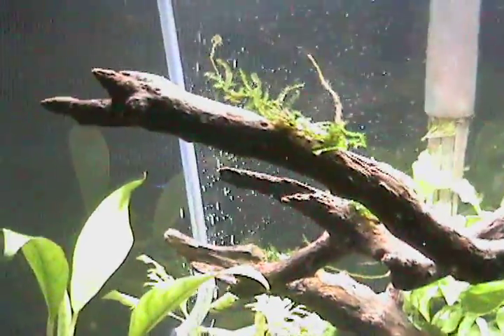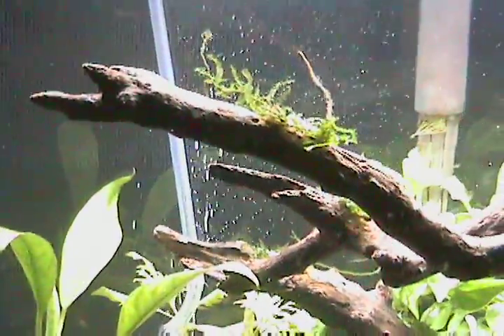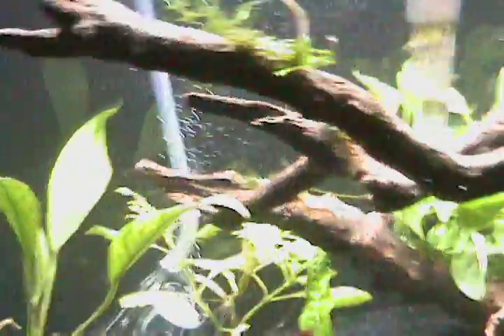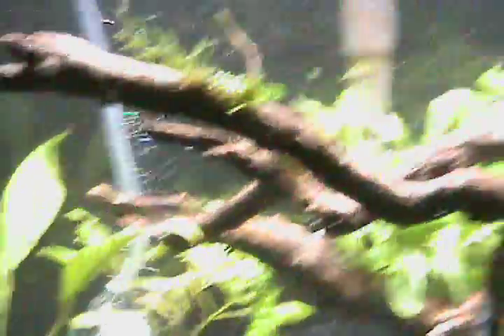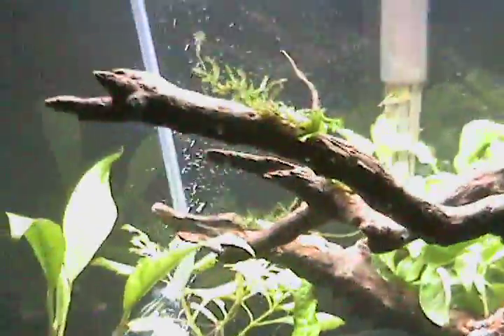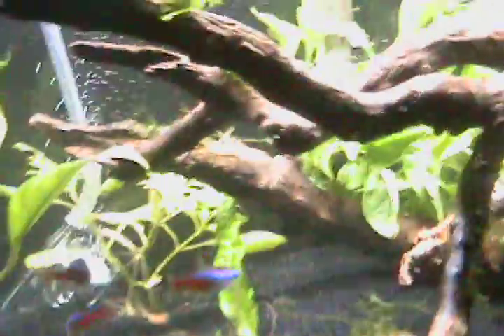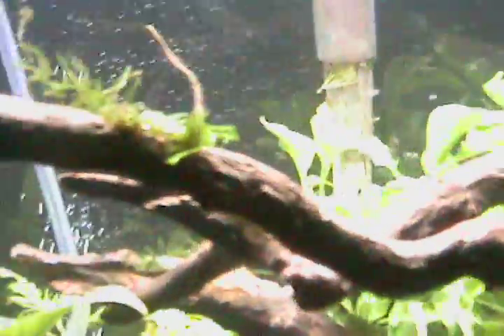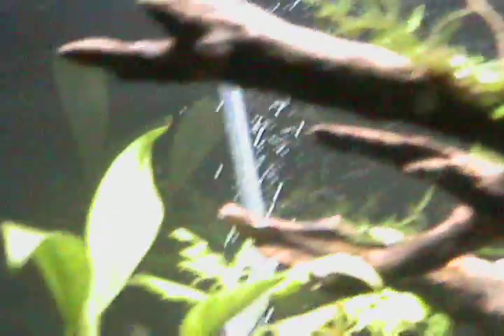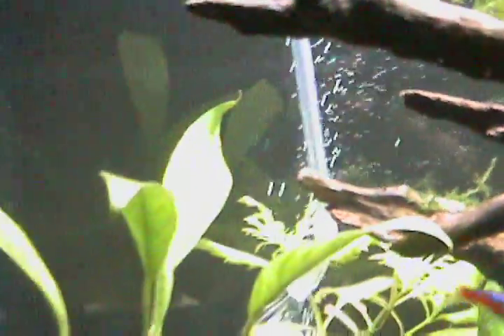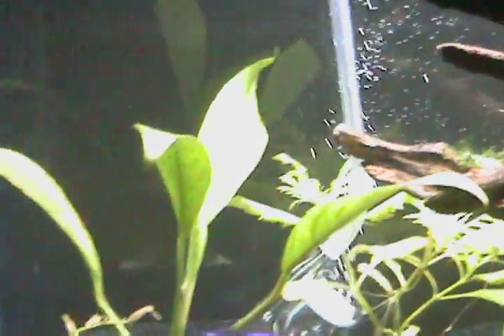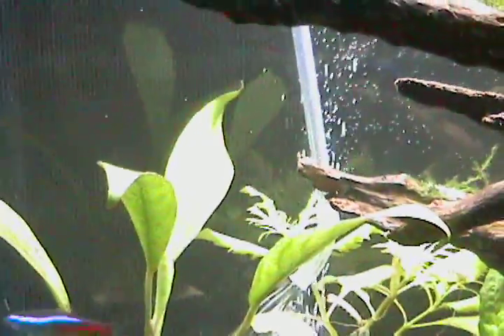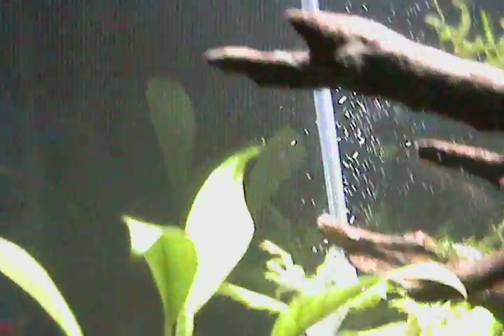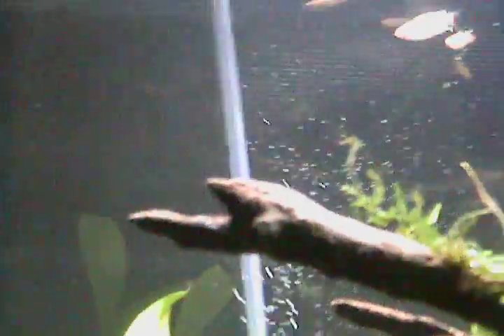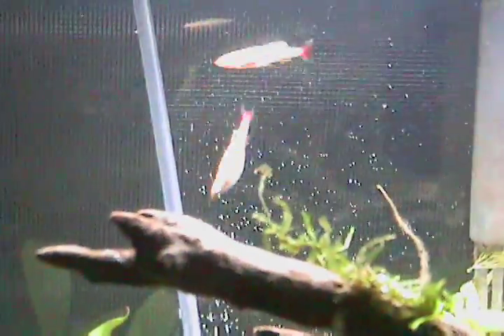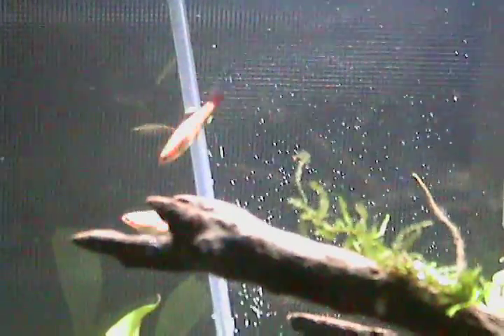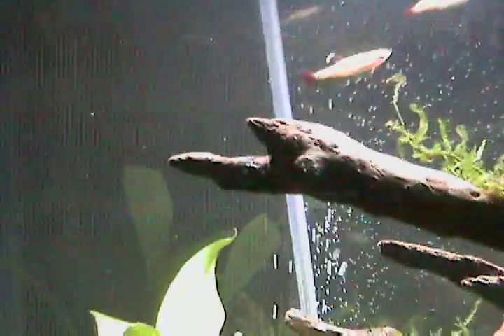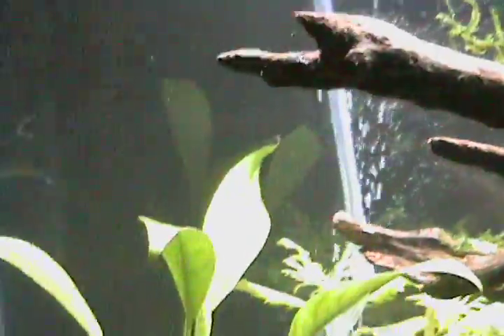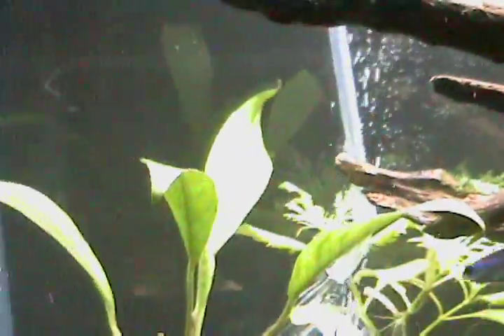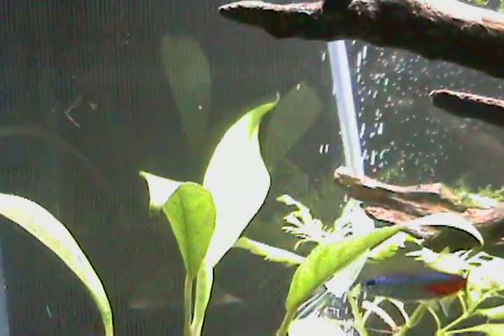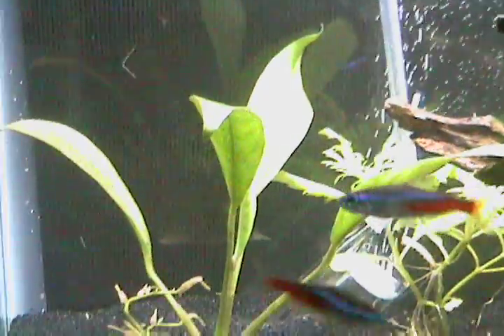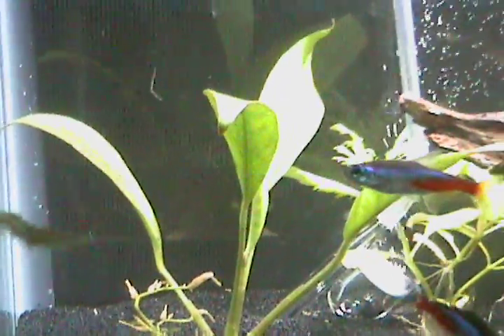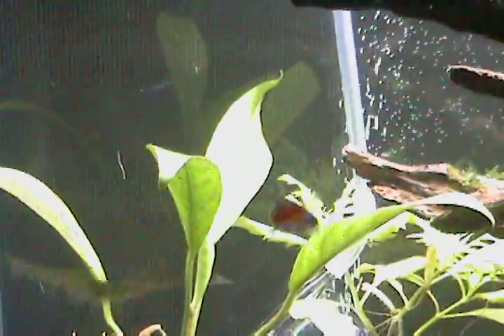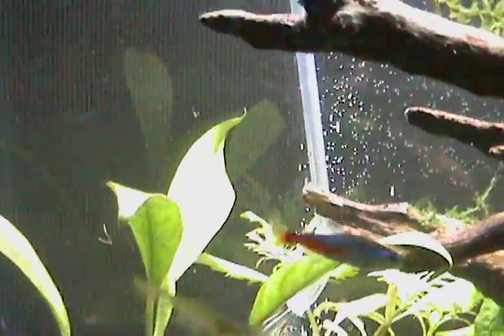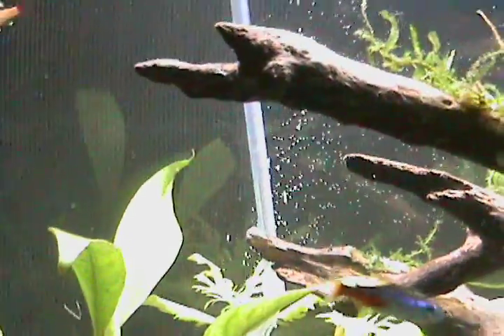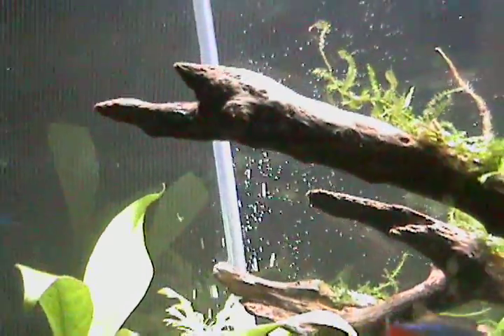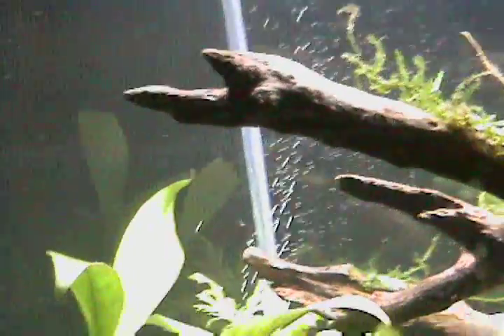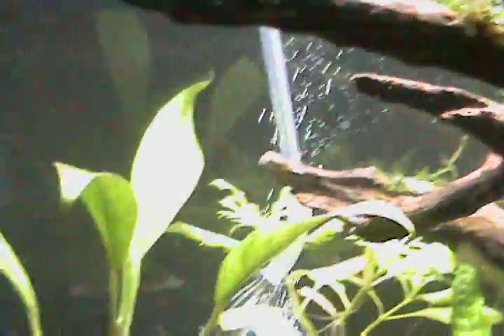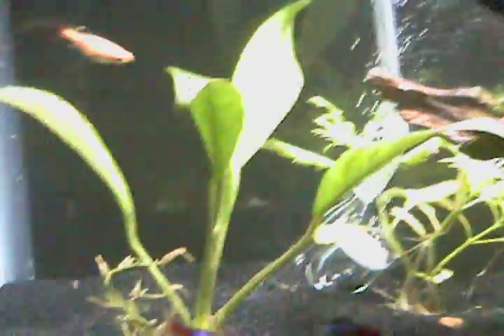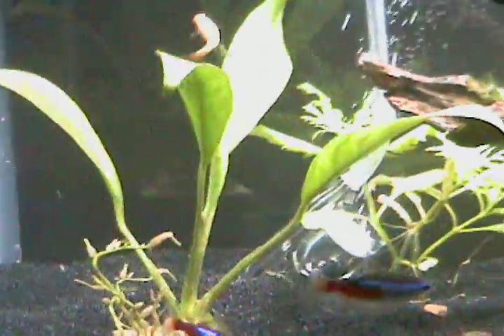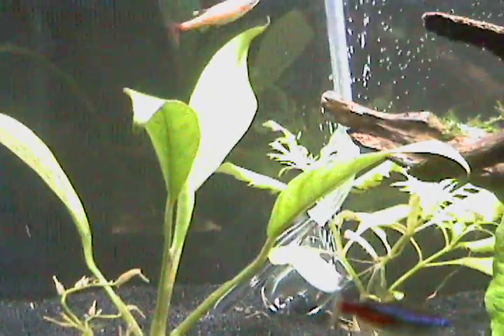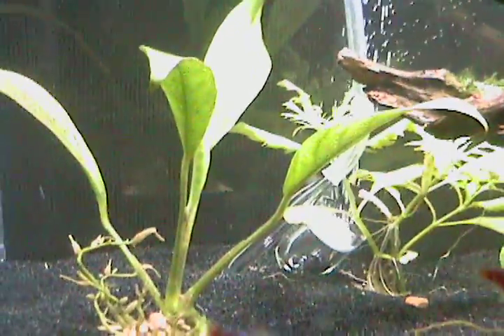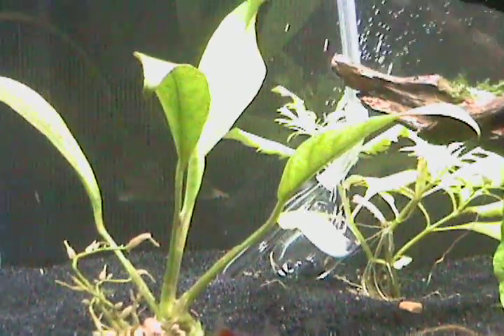Look at the micro bubbles — I never got that before when I mixed my mix. But I did change the mix, and that's why I'm doing this video. I put two cups of sugar...